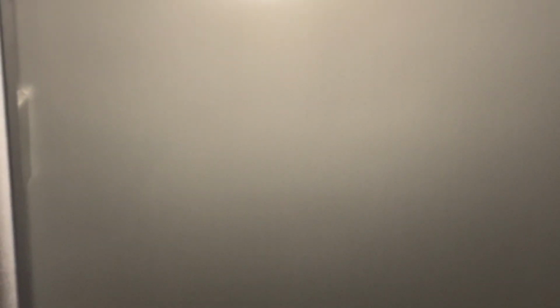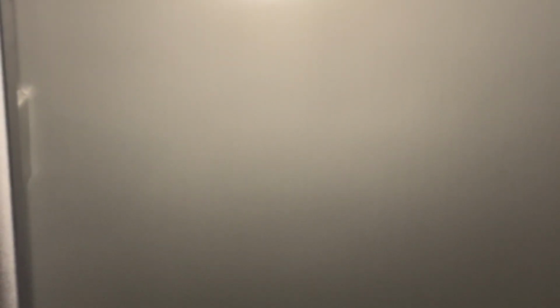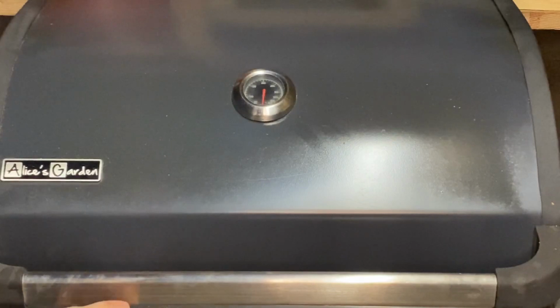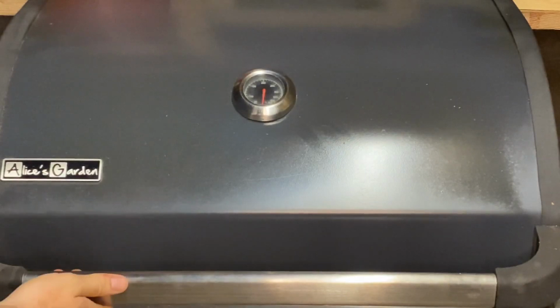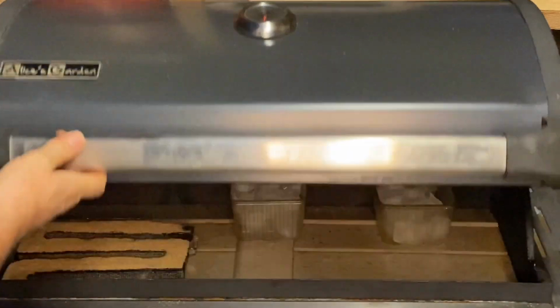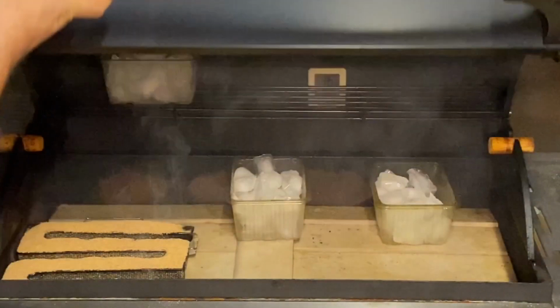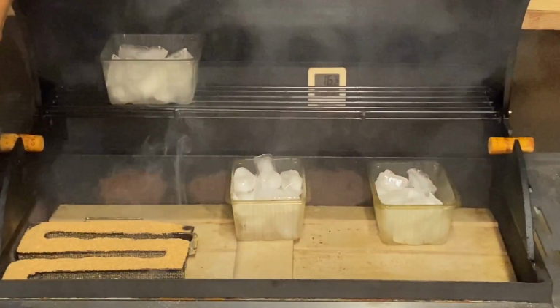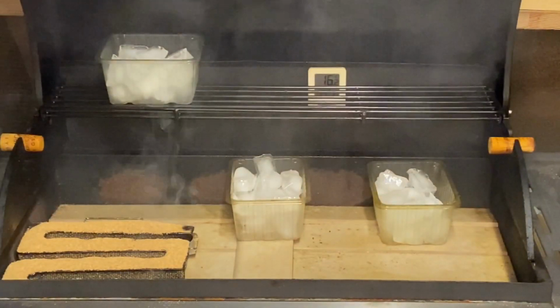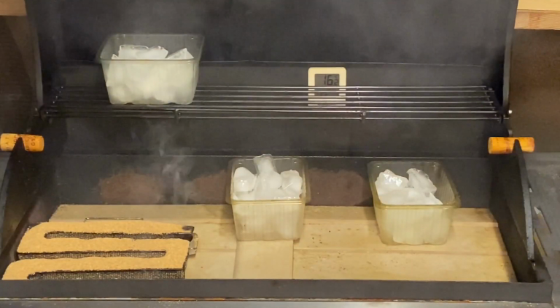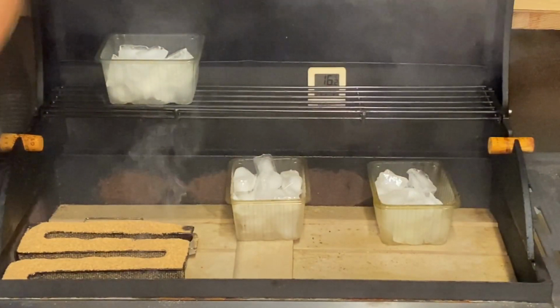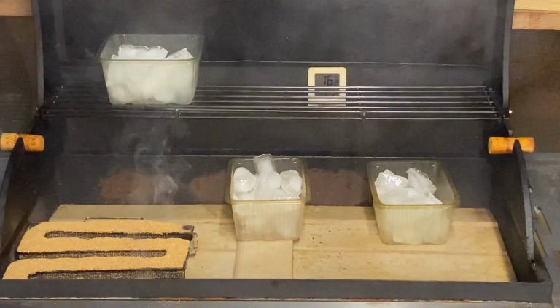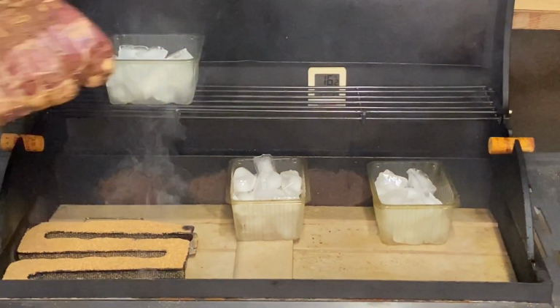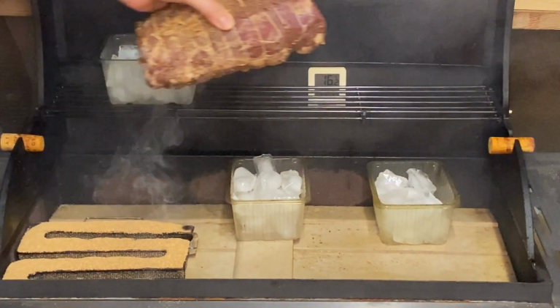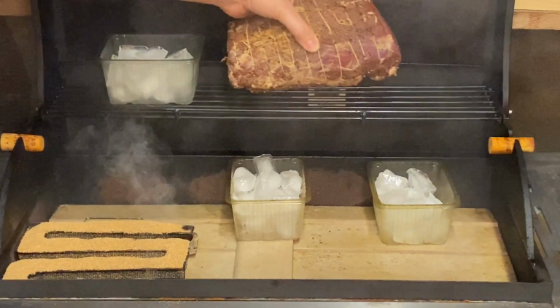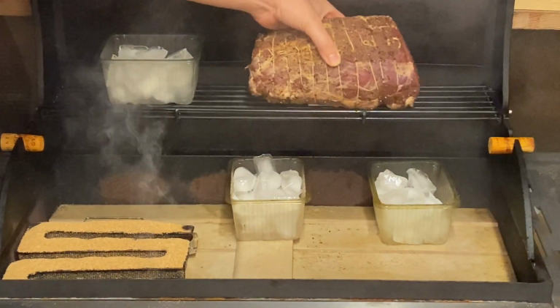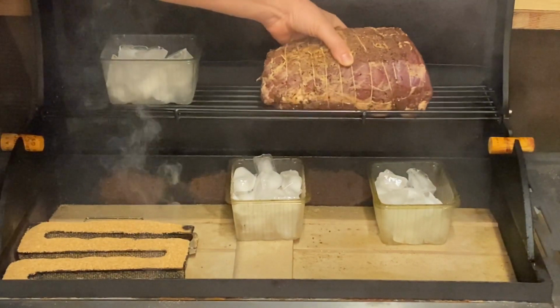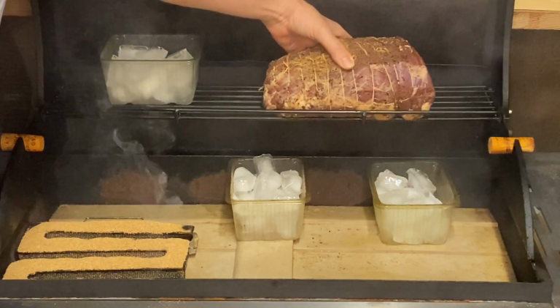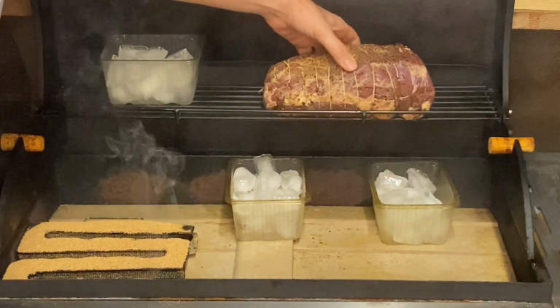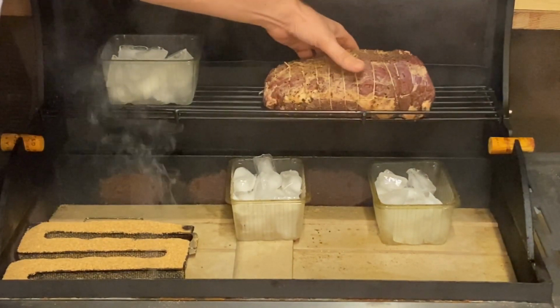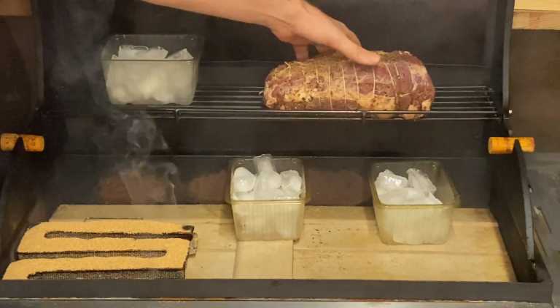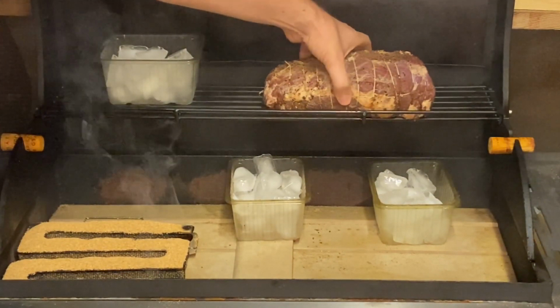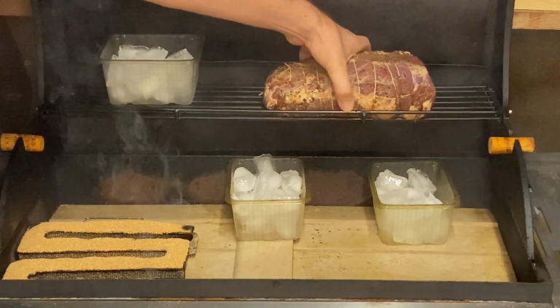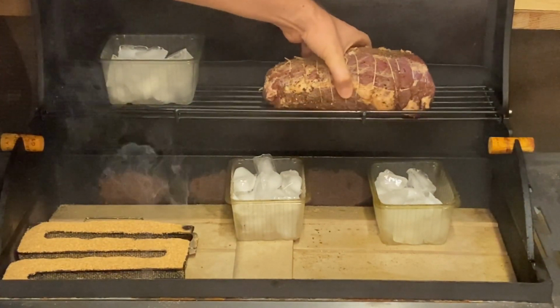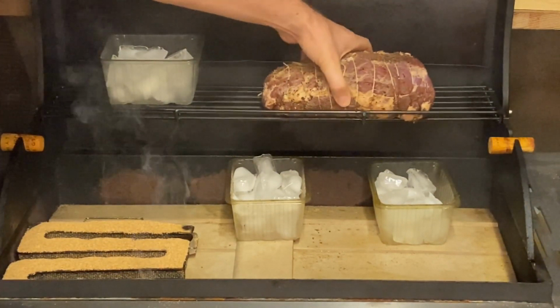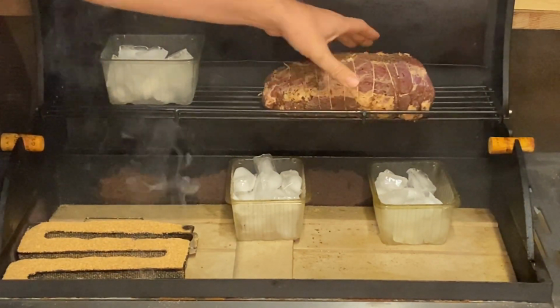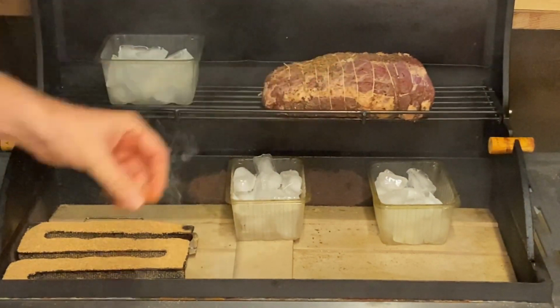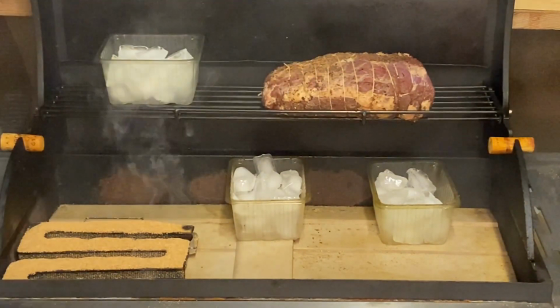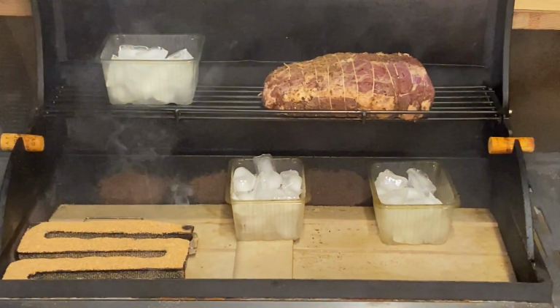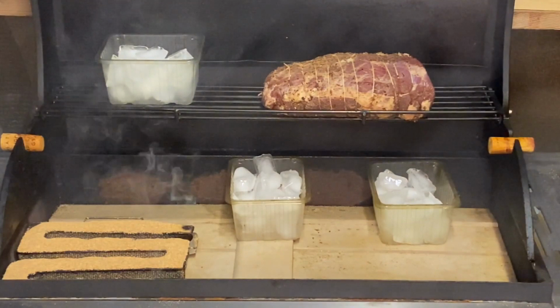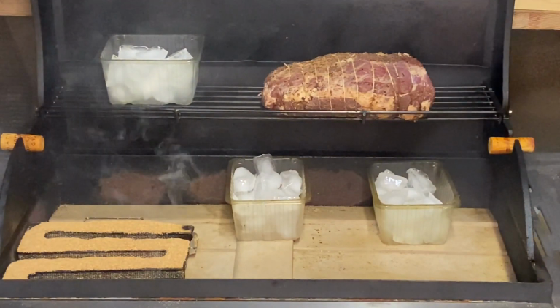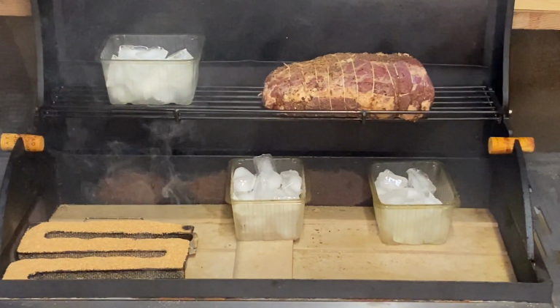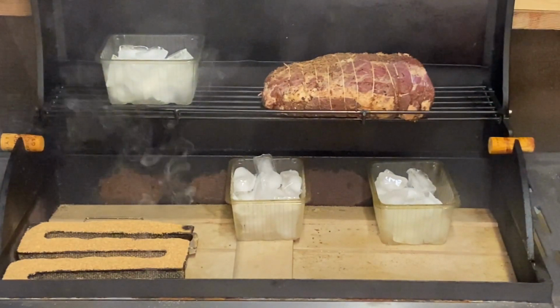Now the smoking stage. Just one pass with my smoke generator, which is five to six hours. I'll test two passes, or 10 to 12 hours, in the next video to see the difference.